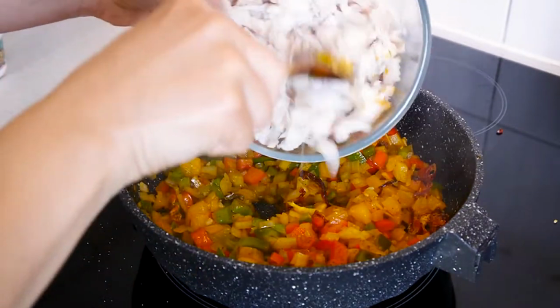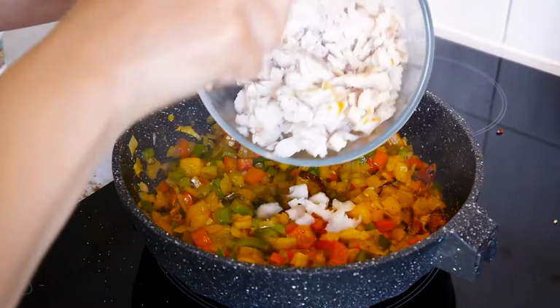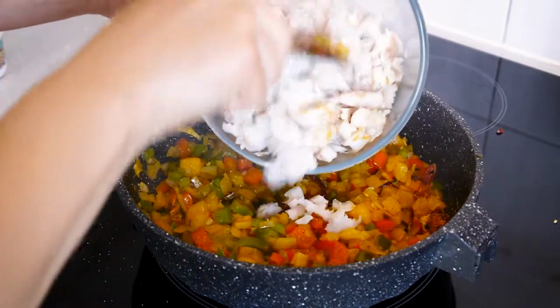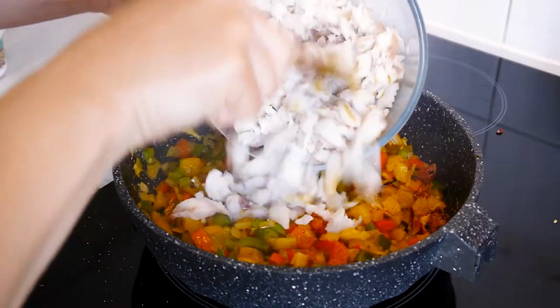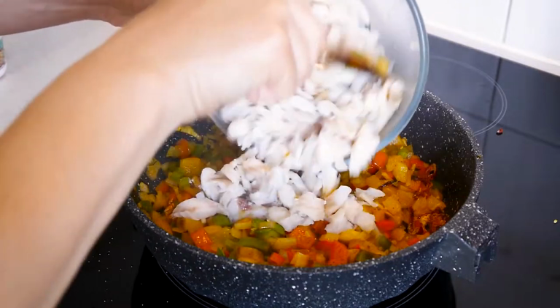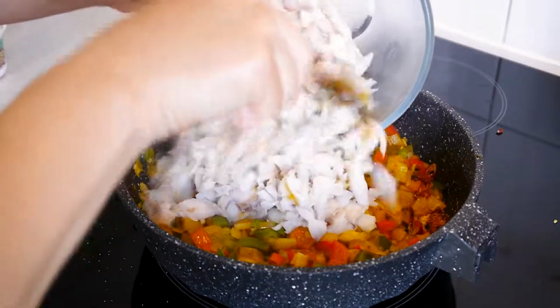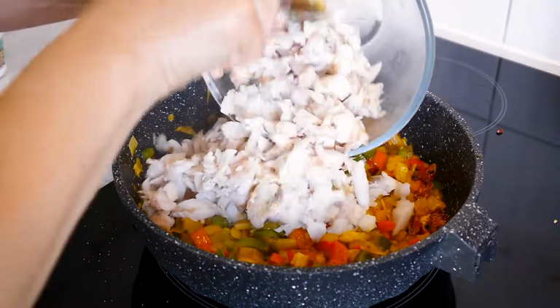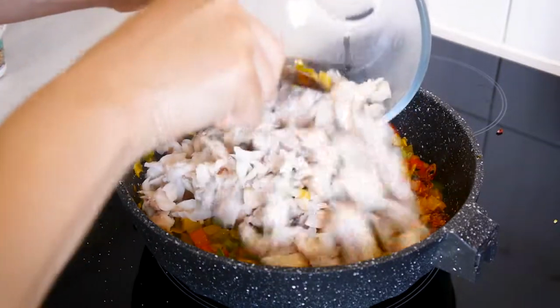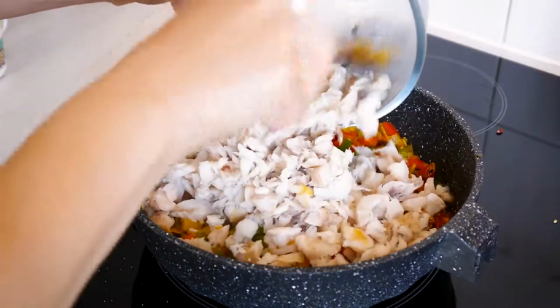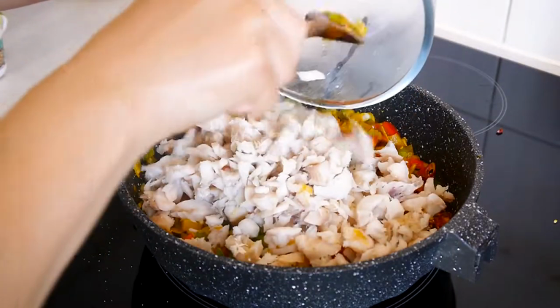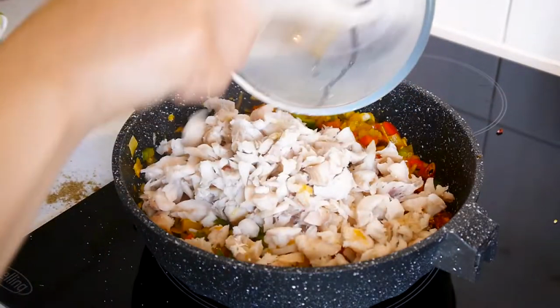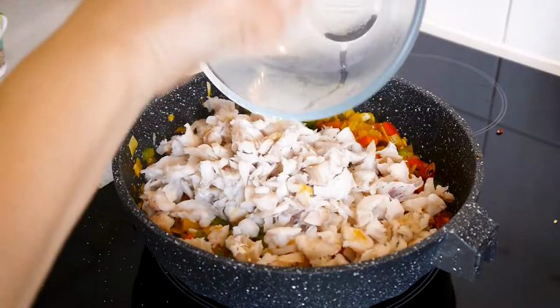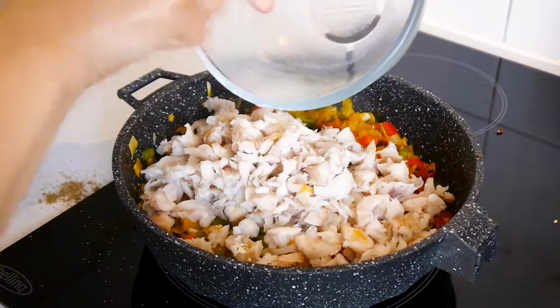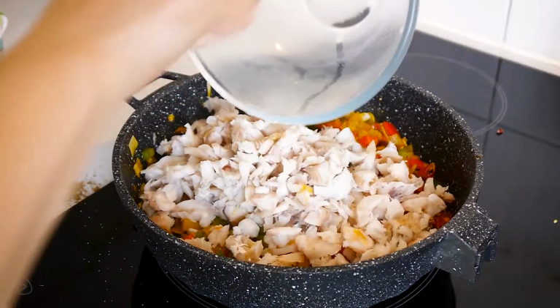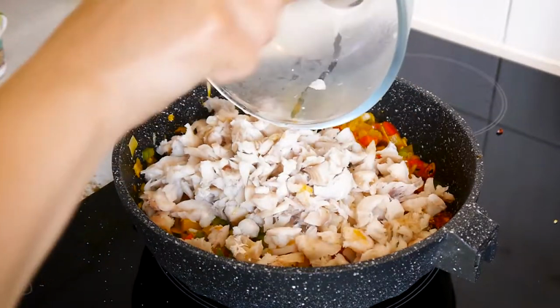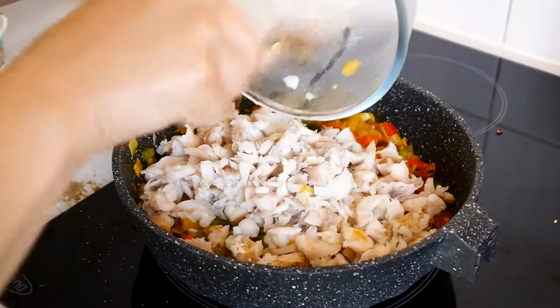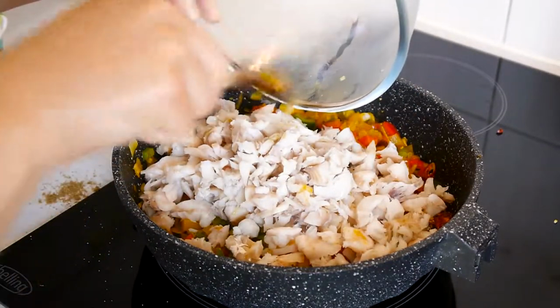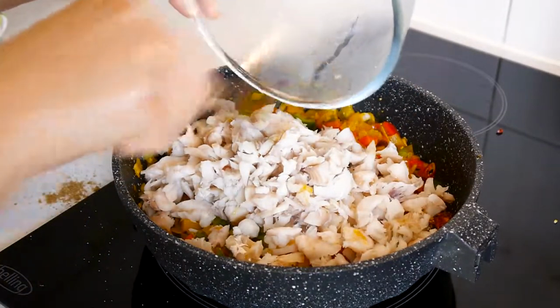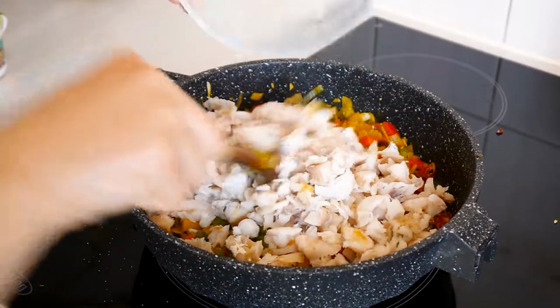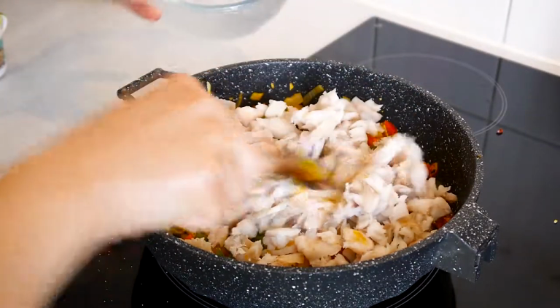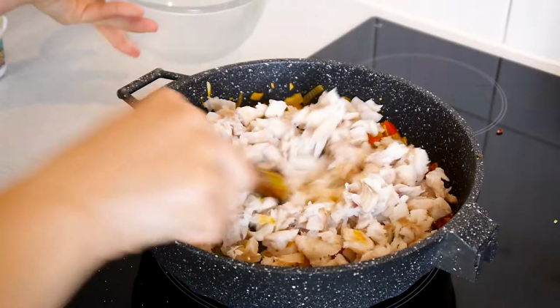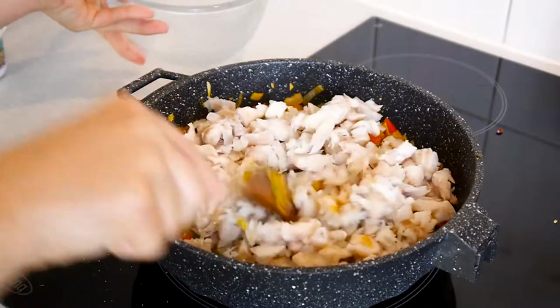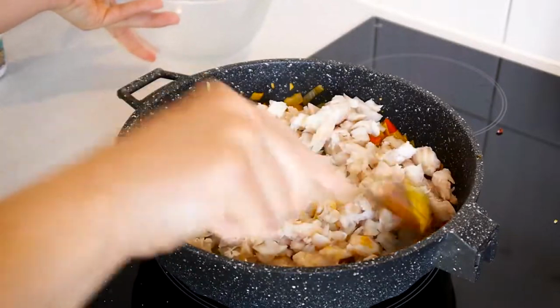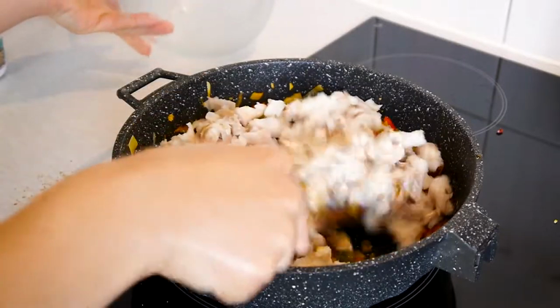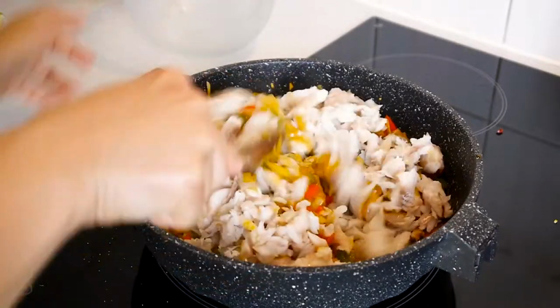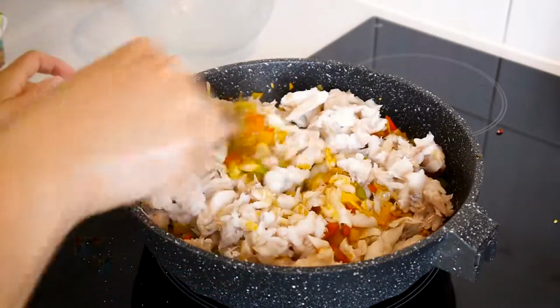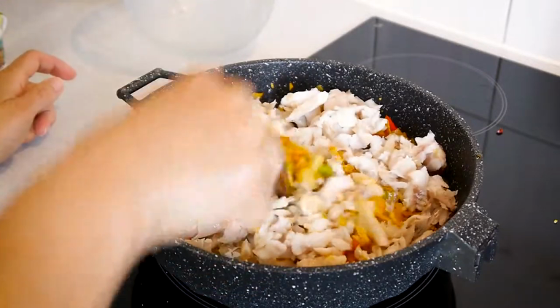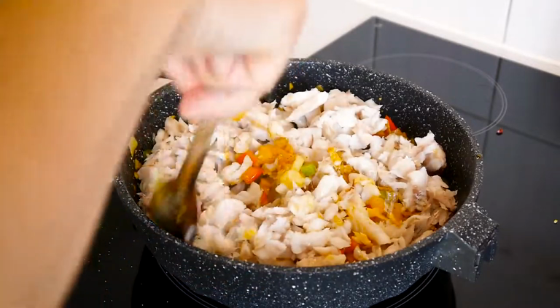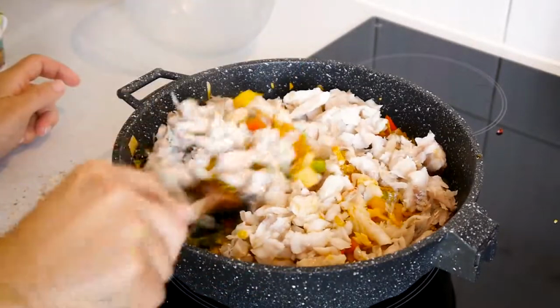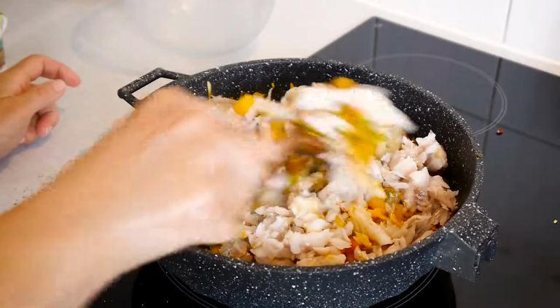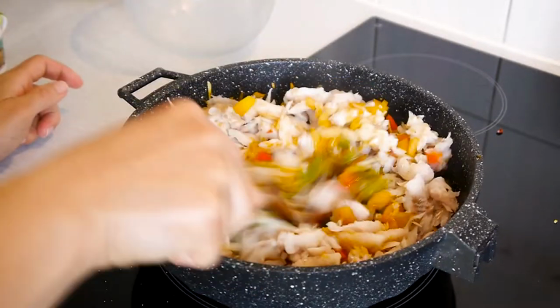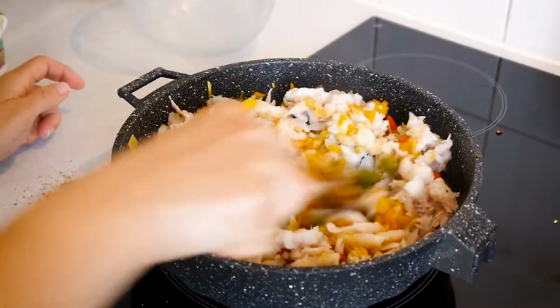Then we add the fish and leave to cook for 20 to 30 minutes — about 25 minutes at medium temperature — or until all the liquid from the fish has cooked out.